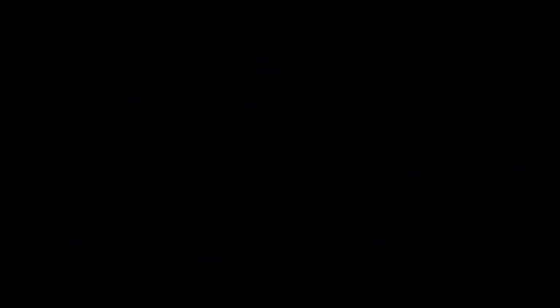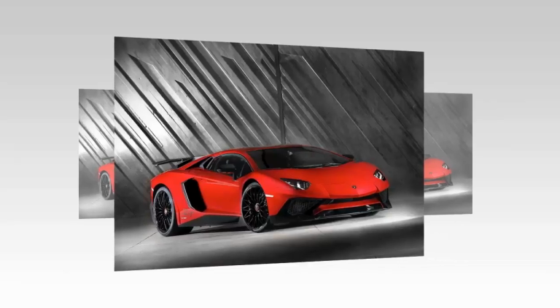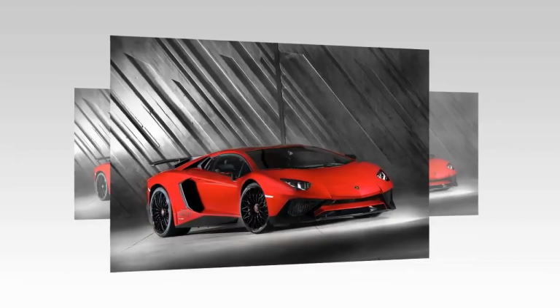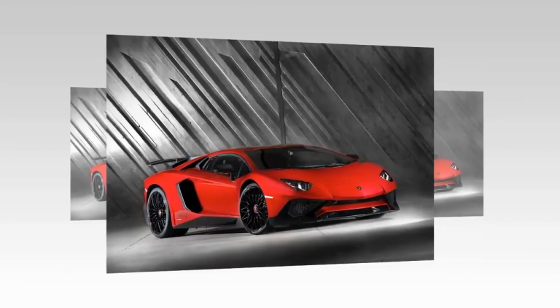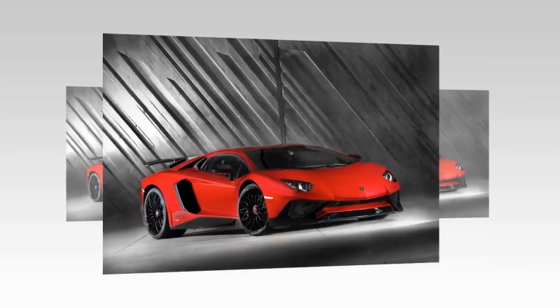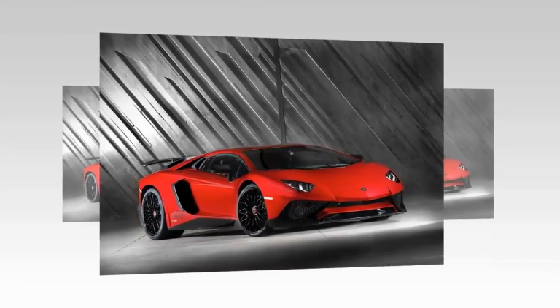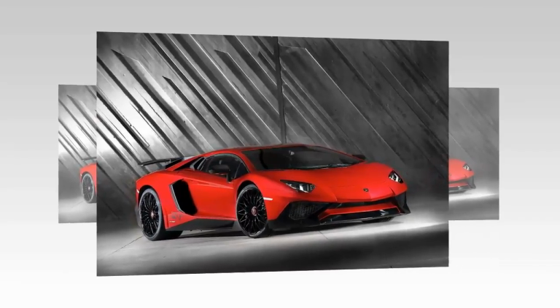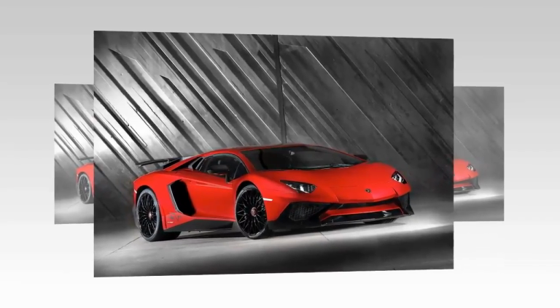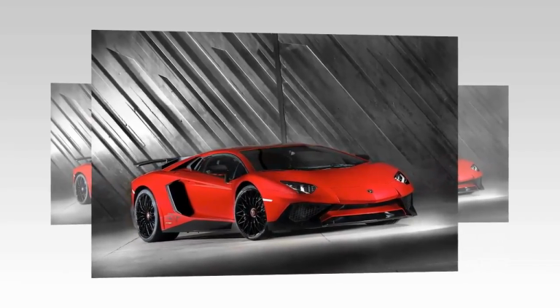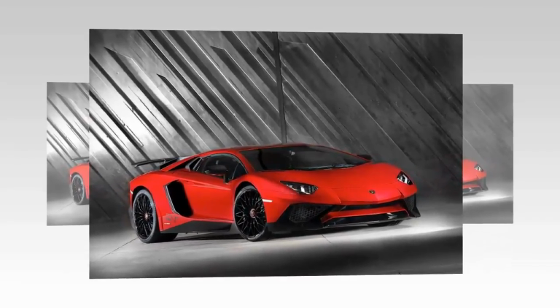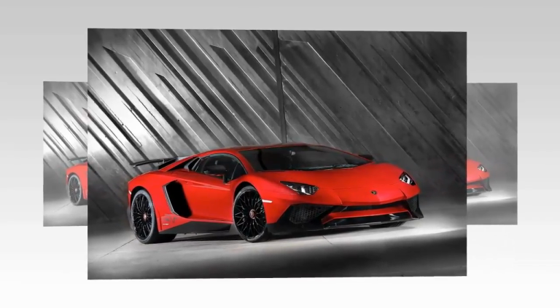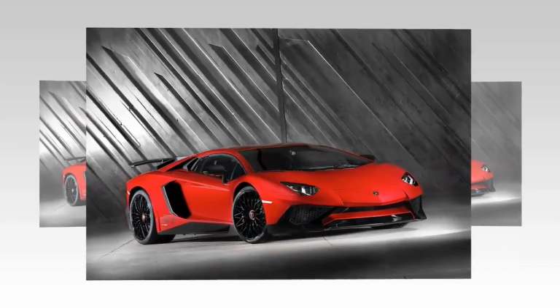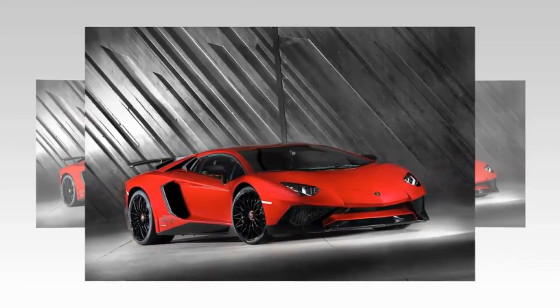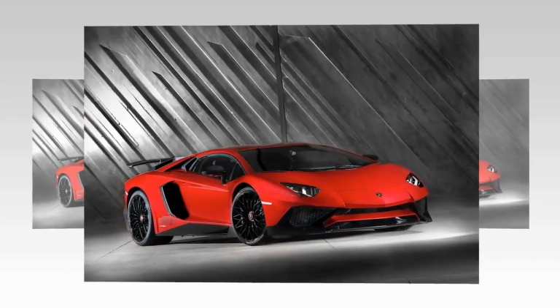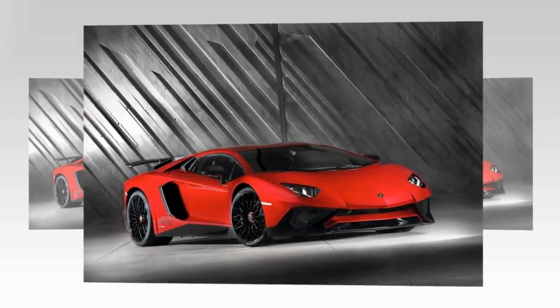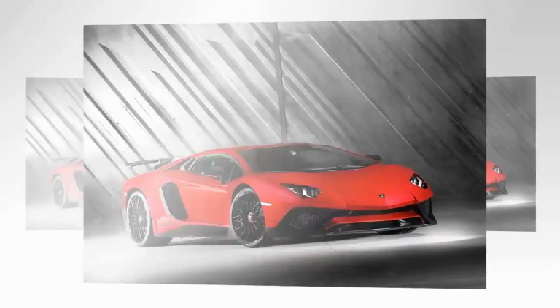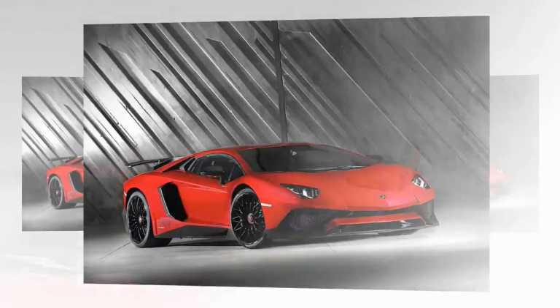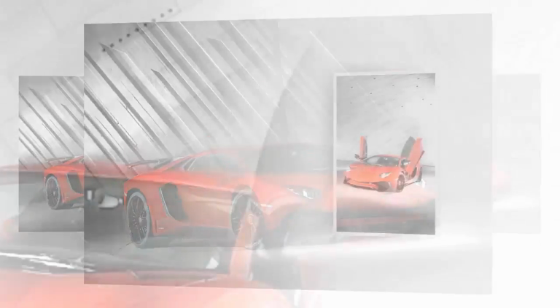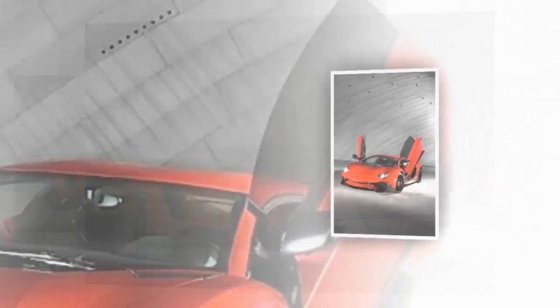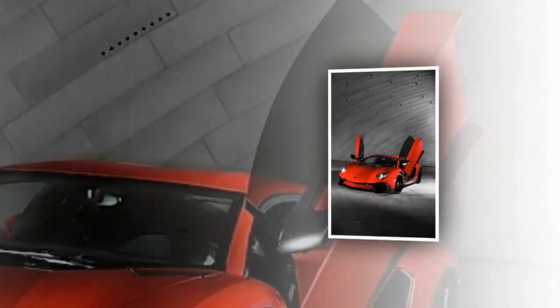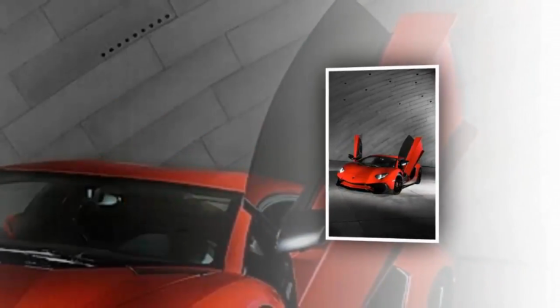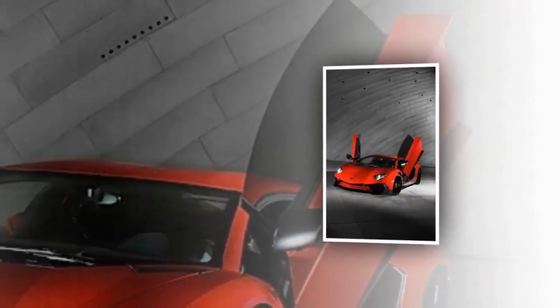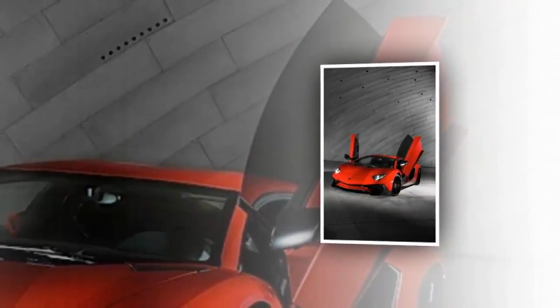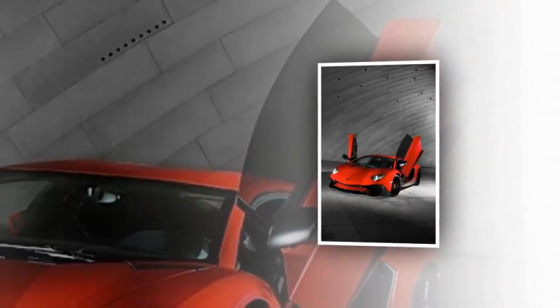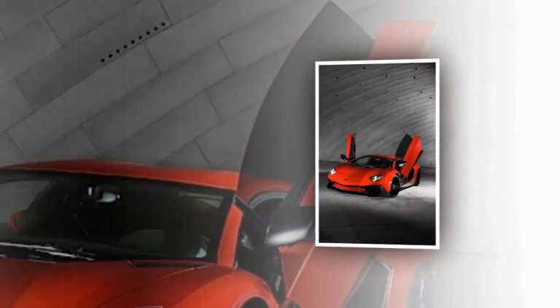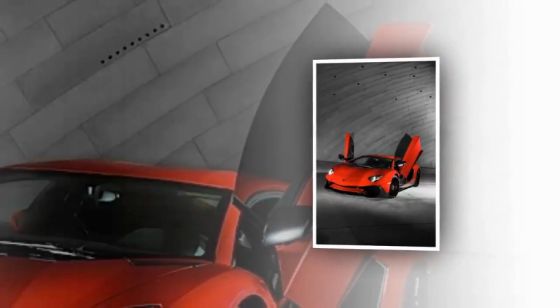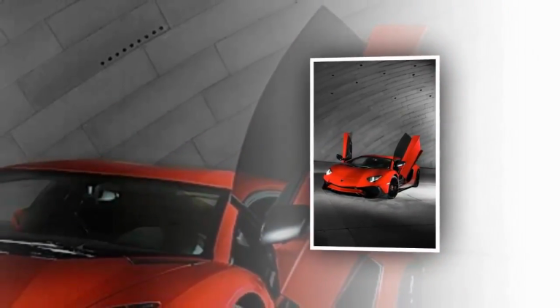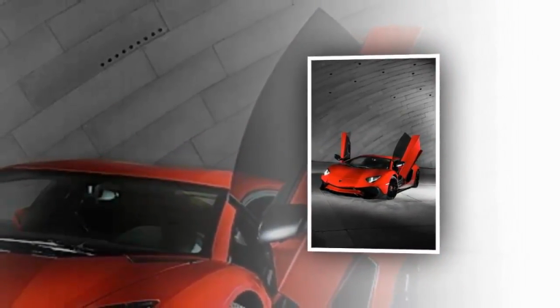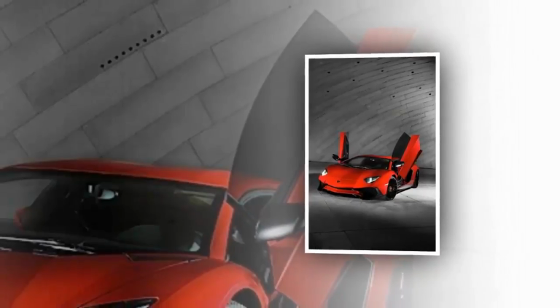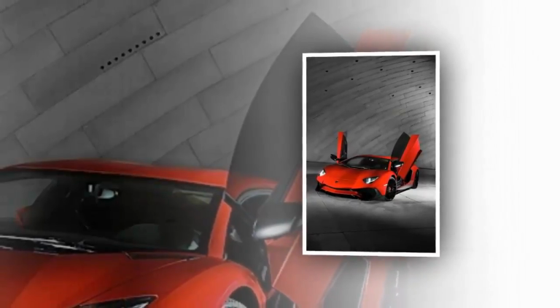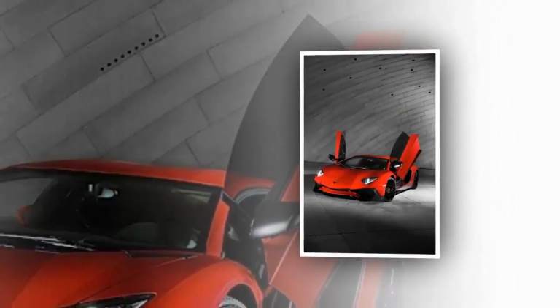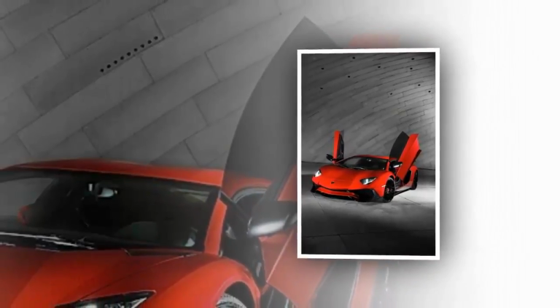The Aventador LP750-4 is the first Lamborghini super-veloce model to be offered as a roadster. However, production of the open top version is limited to only 500 units.